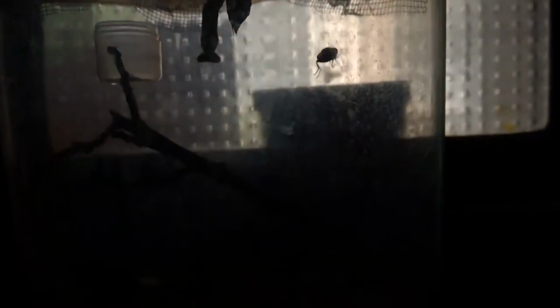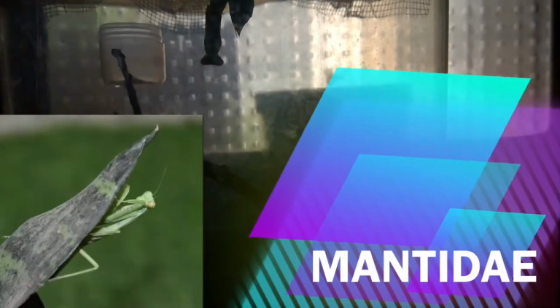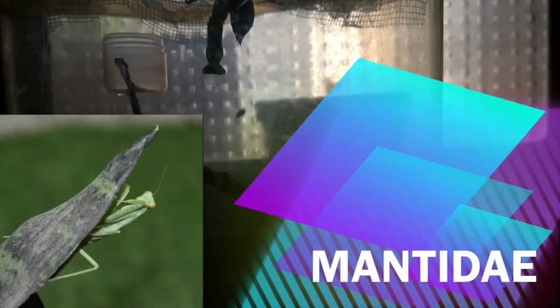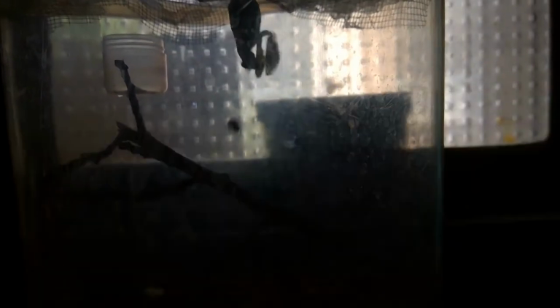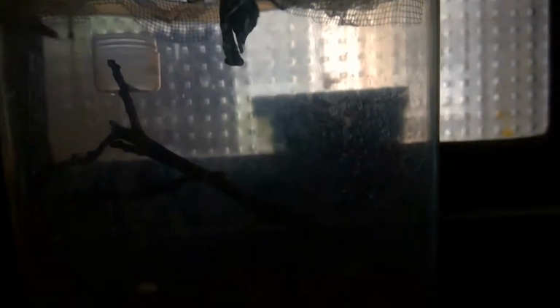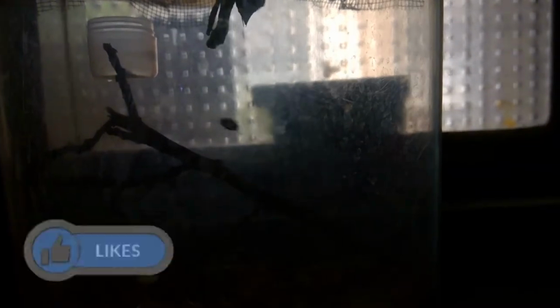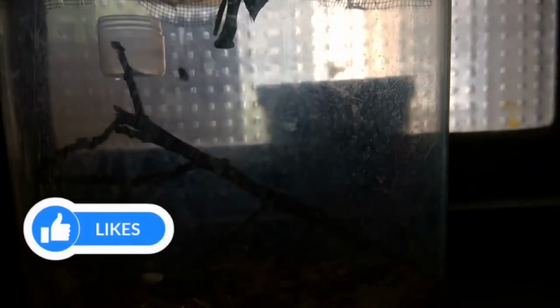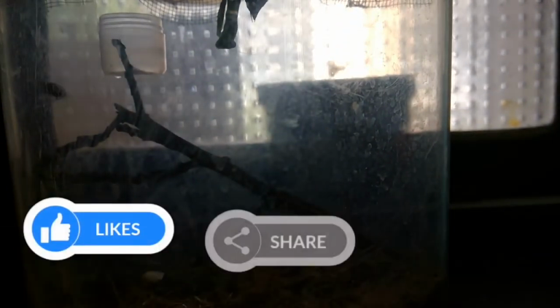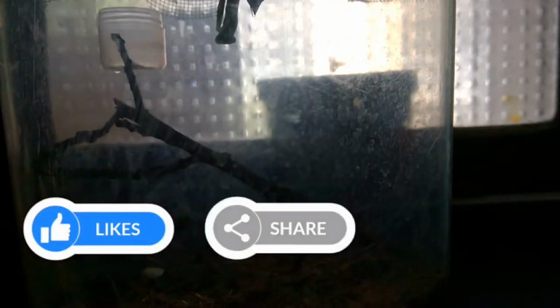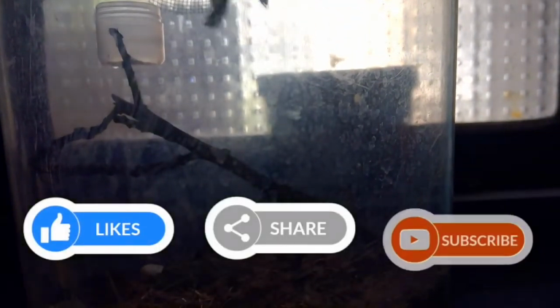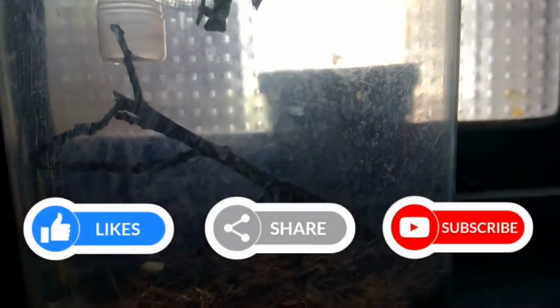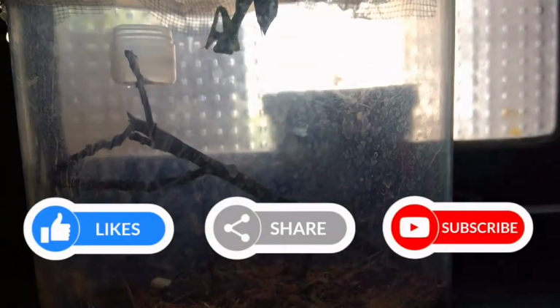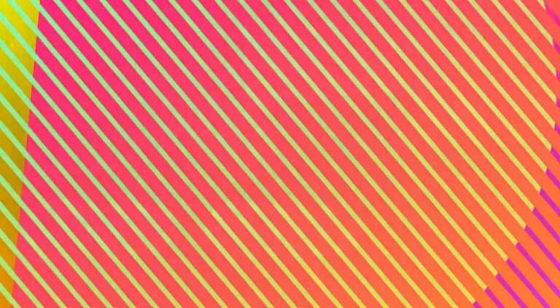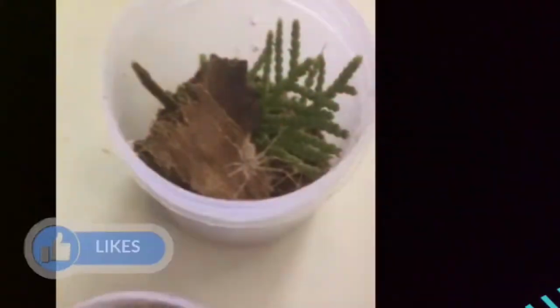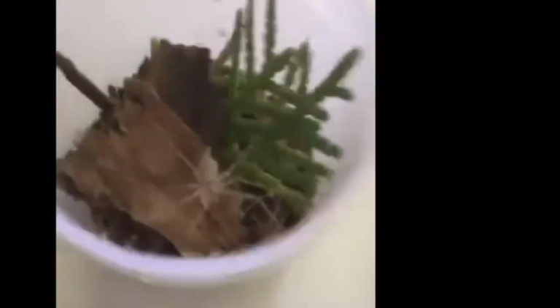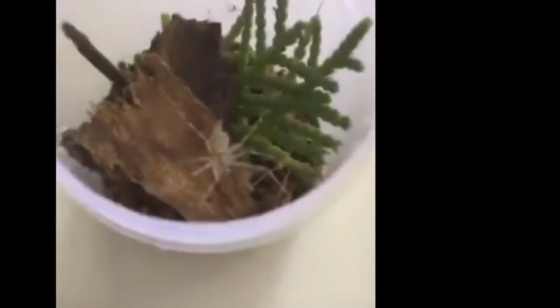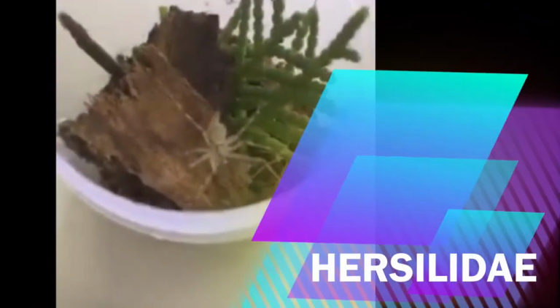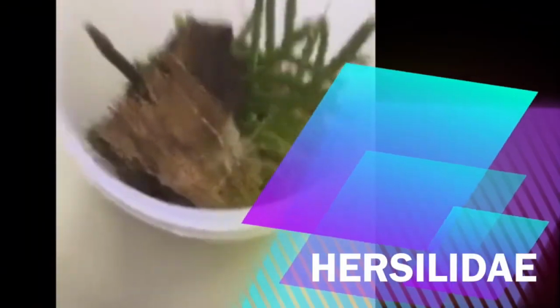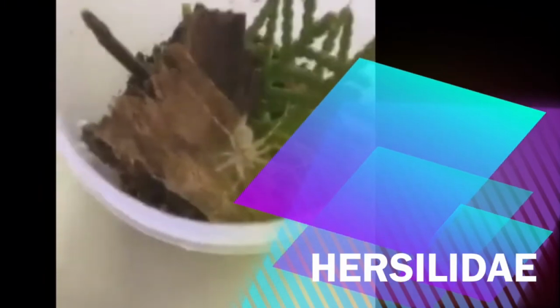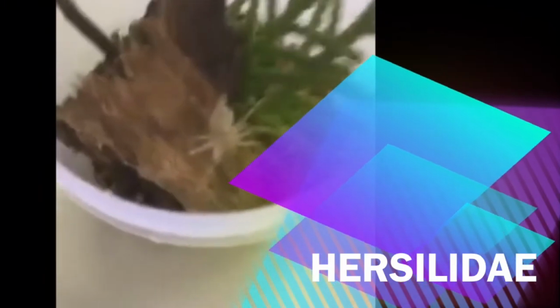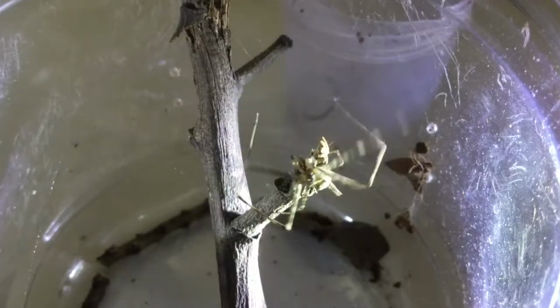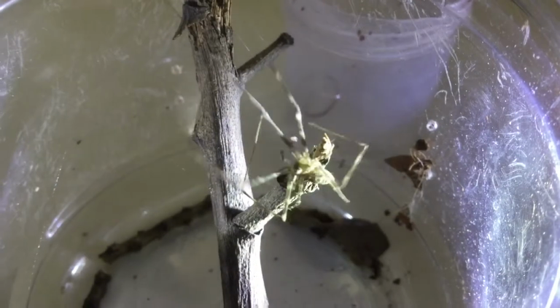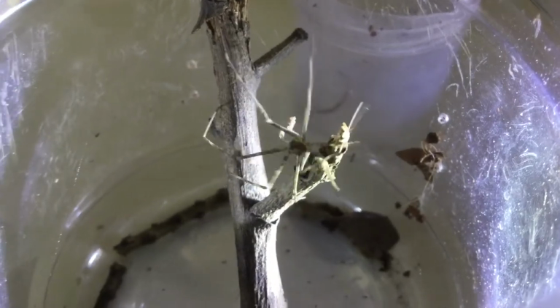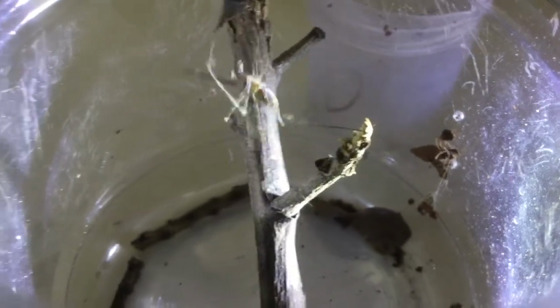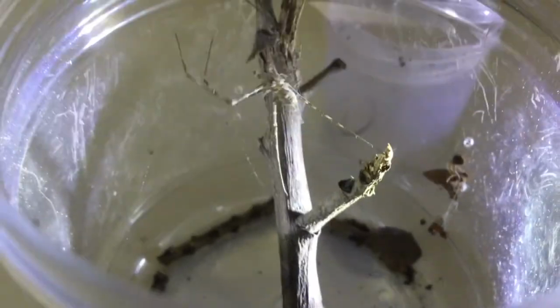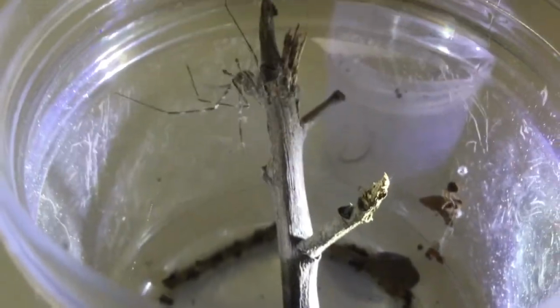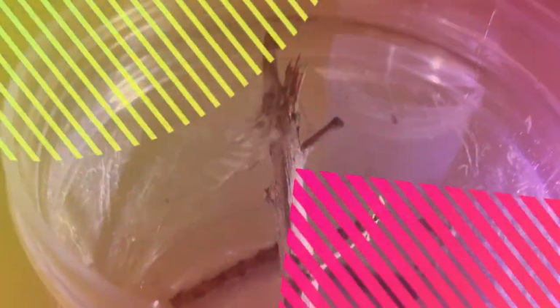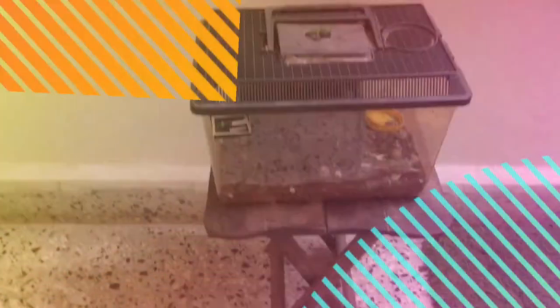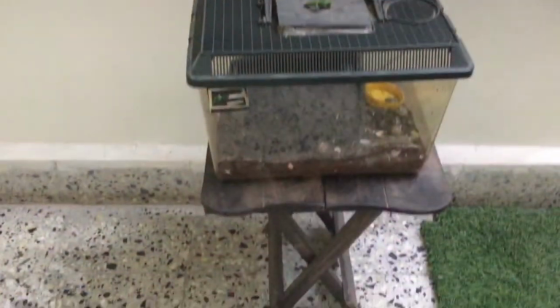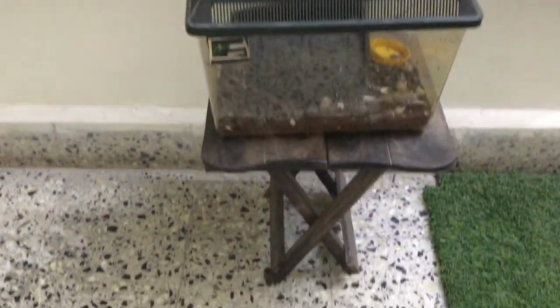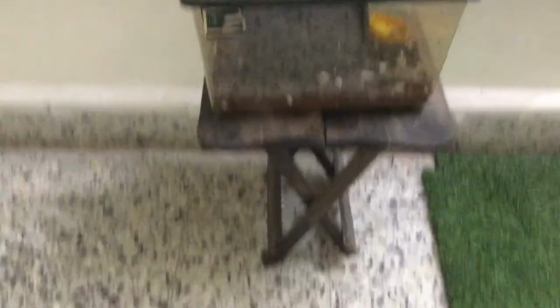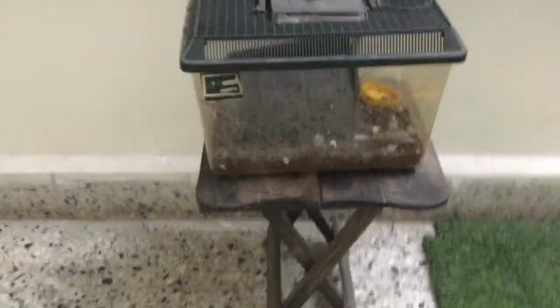A praying mantis — these guys have excellent hunting tactics. Two-tailed spiders — I also have an adult one. And of course, the snails.